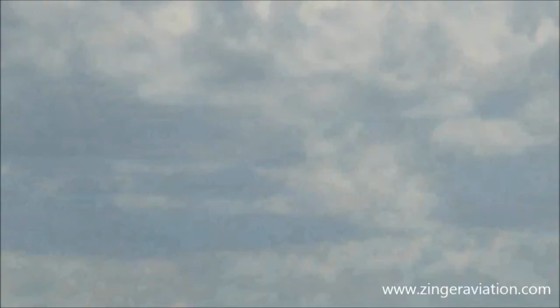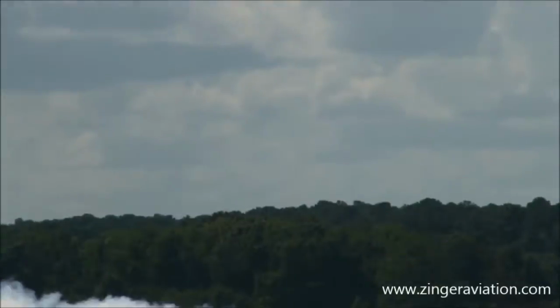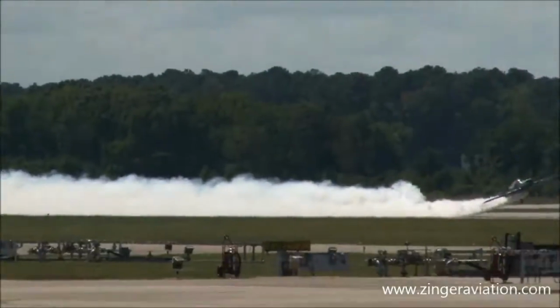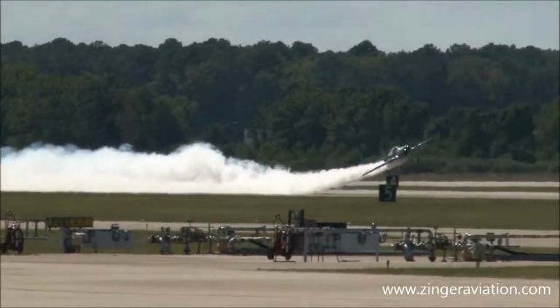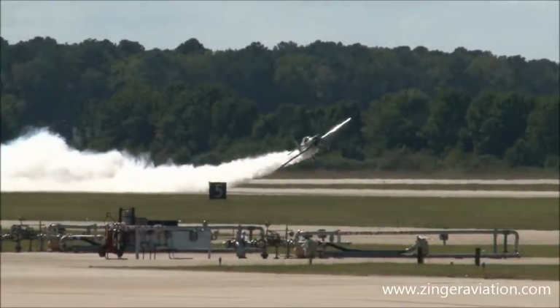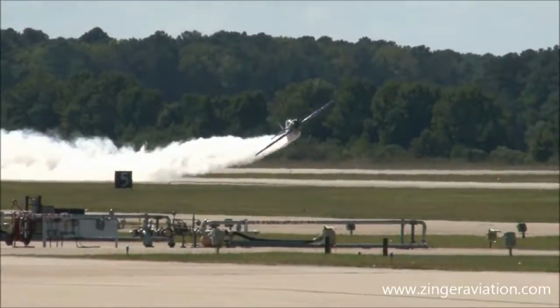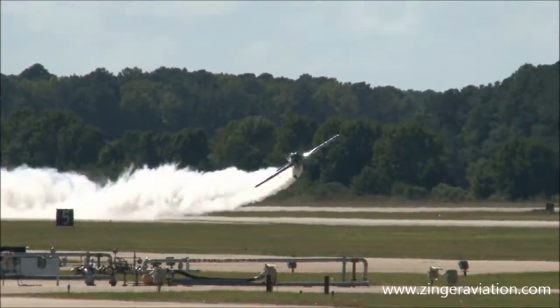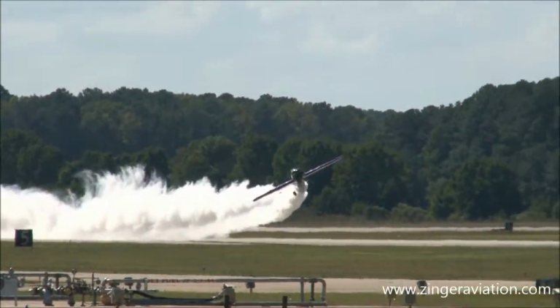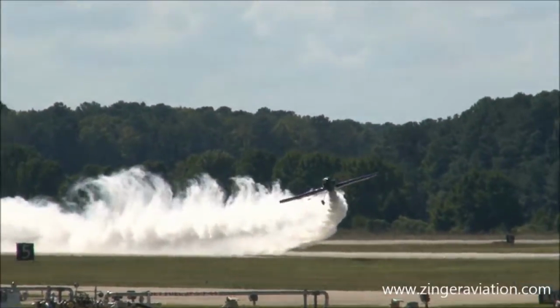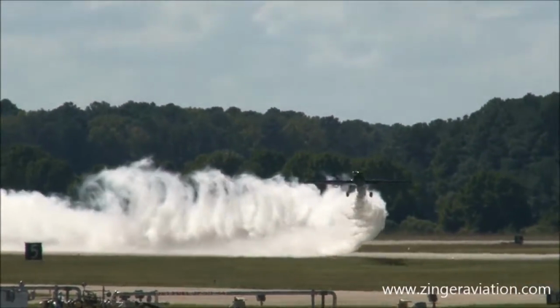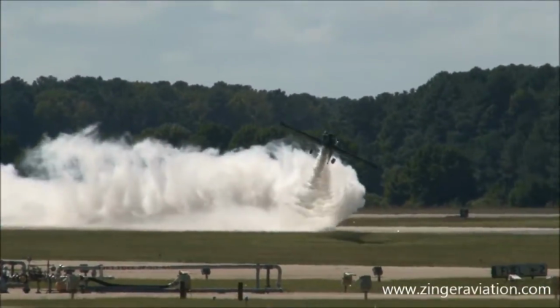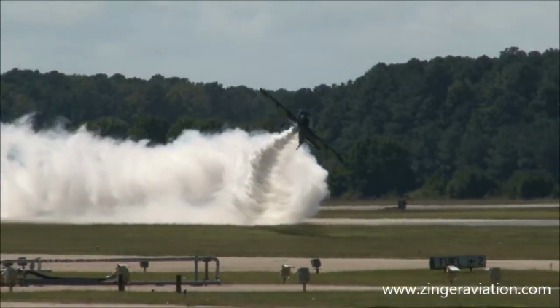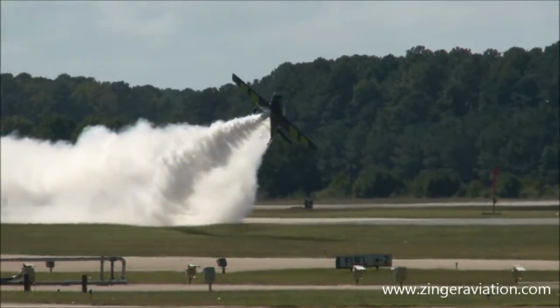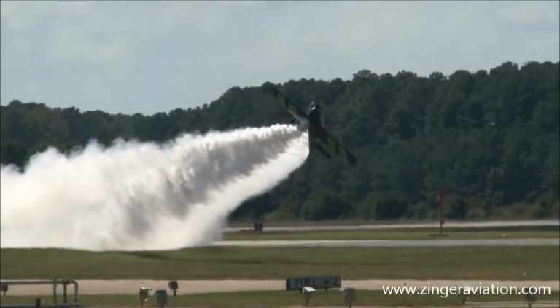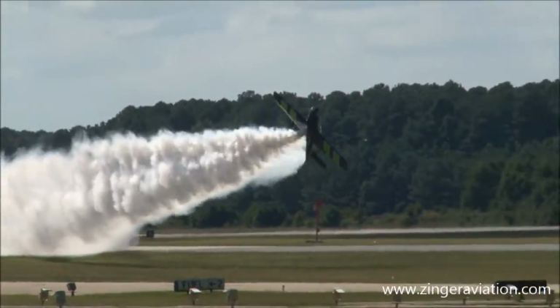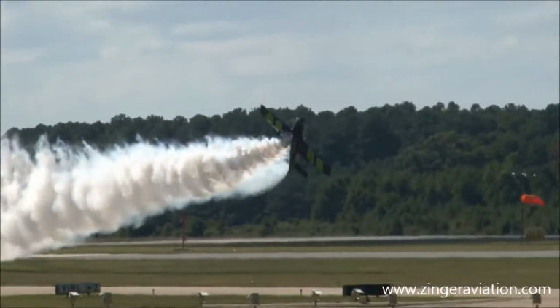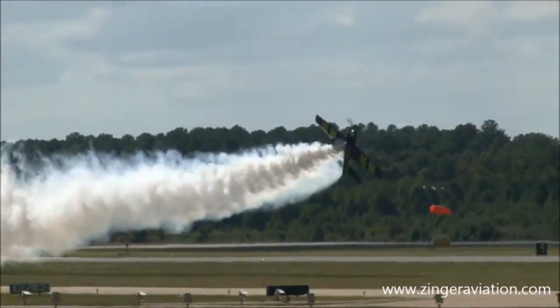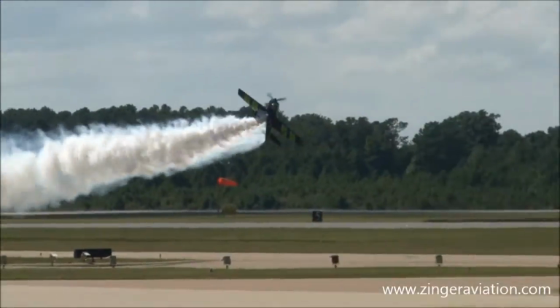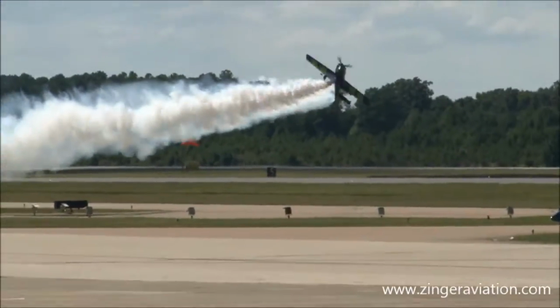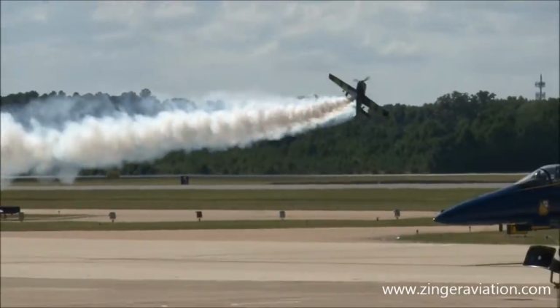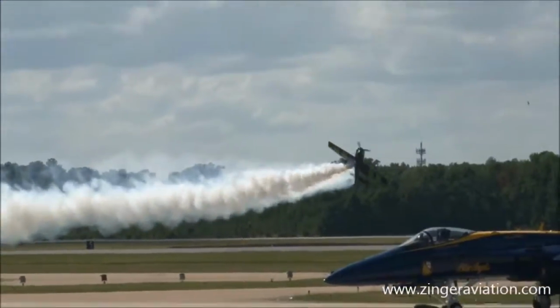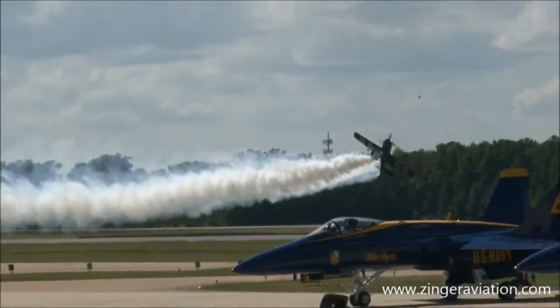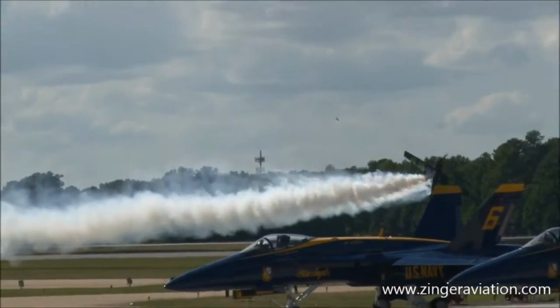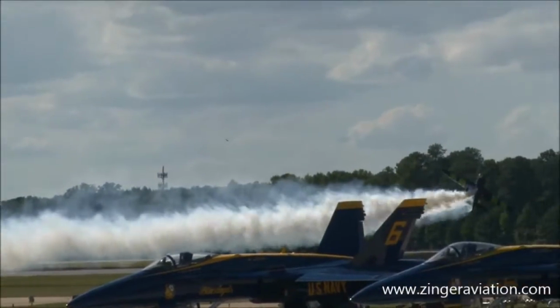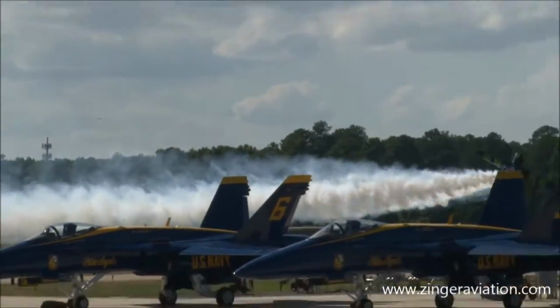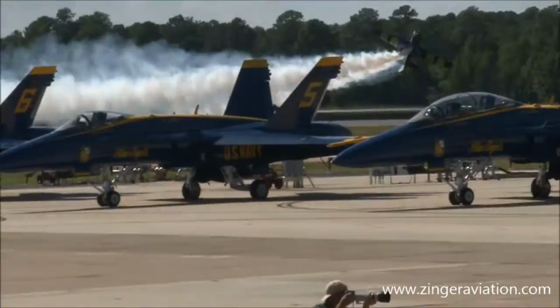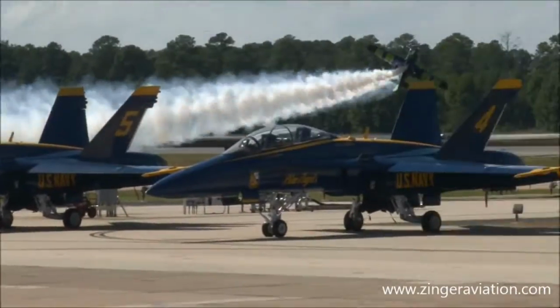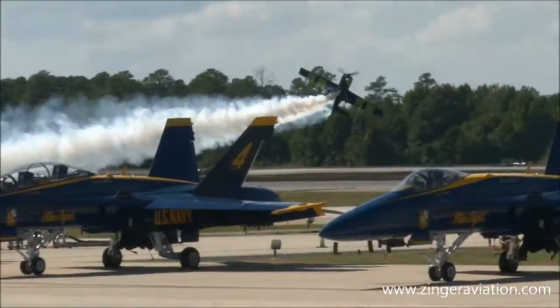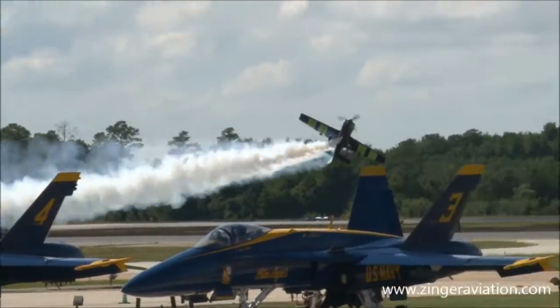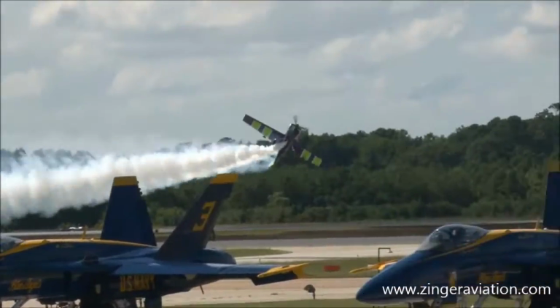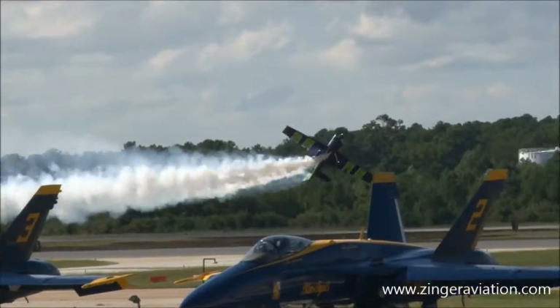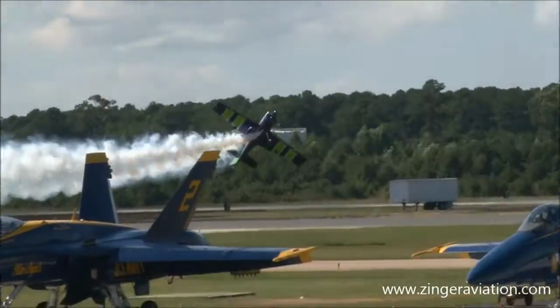Welcome Gary Ward to the 2015 Naval Air Station Oceana Air Show. Watch him as the airplane goes up on one wing and he flies the airplane almost sideways down the runway. Once again, it's Gary Ward.